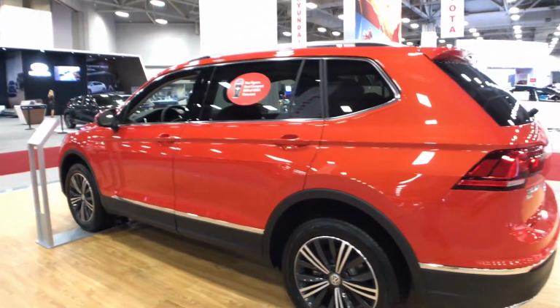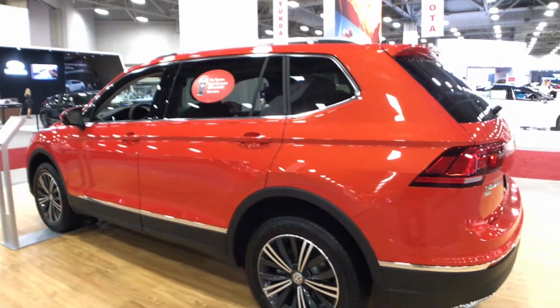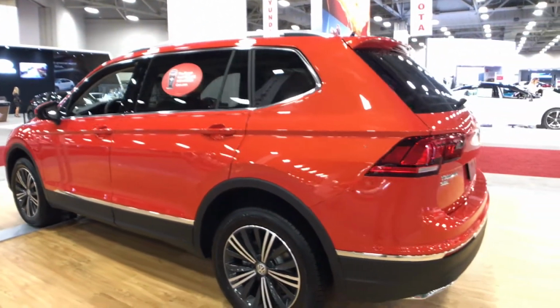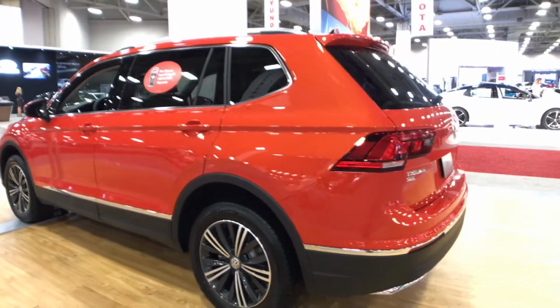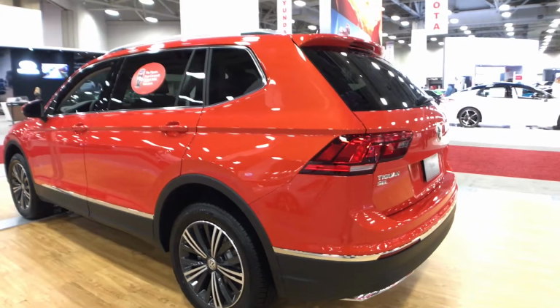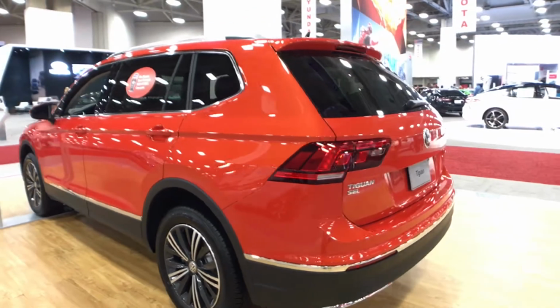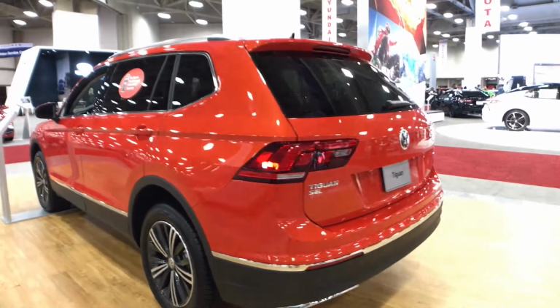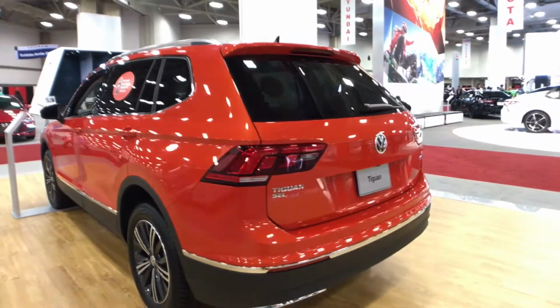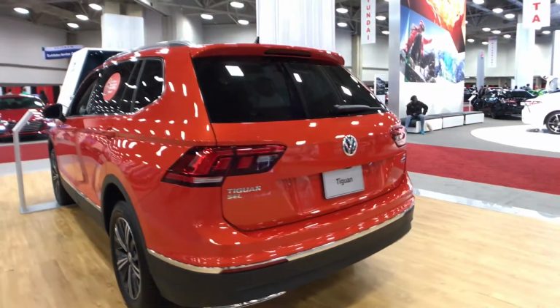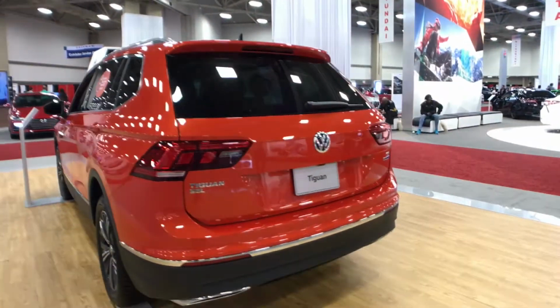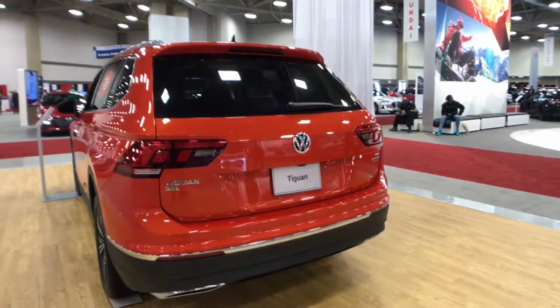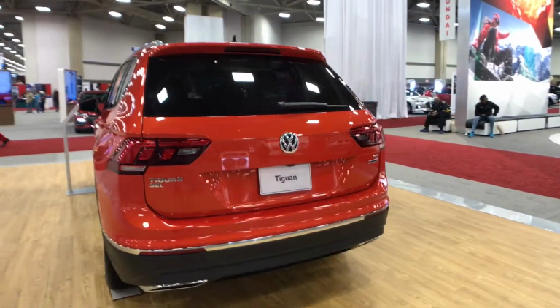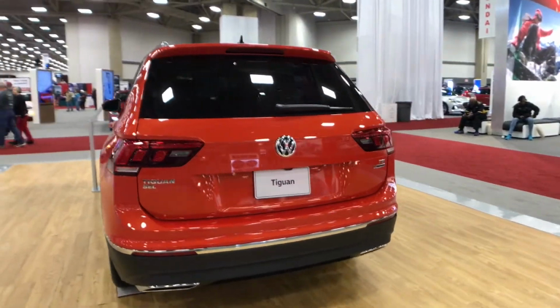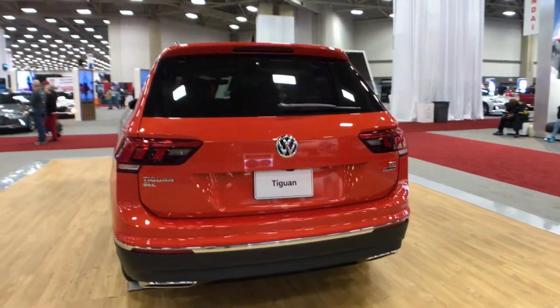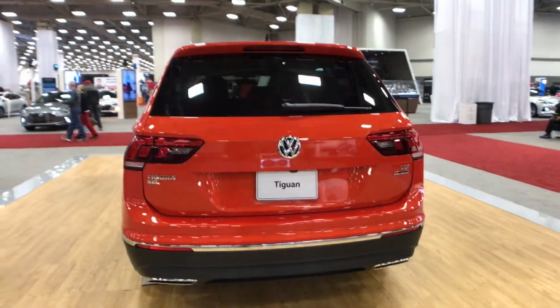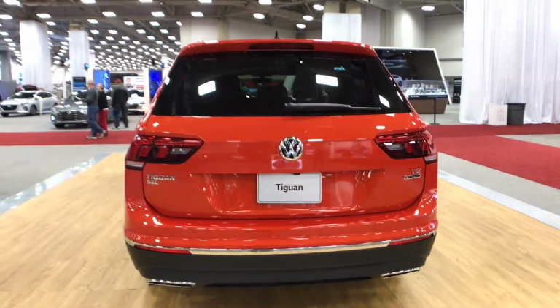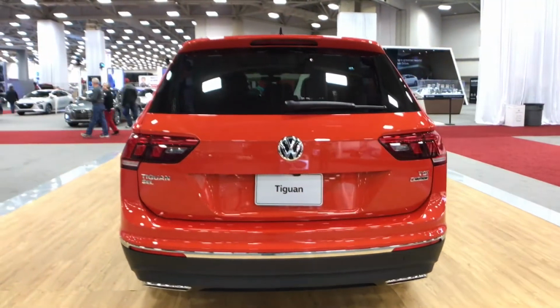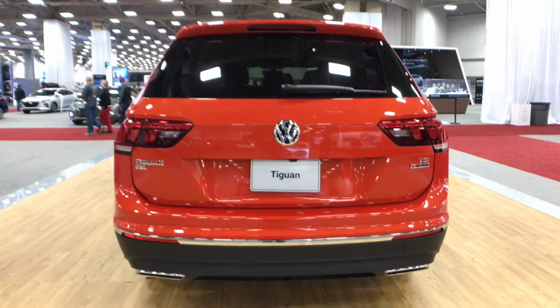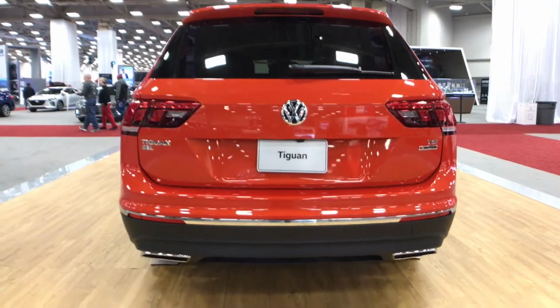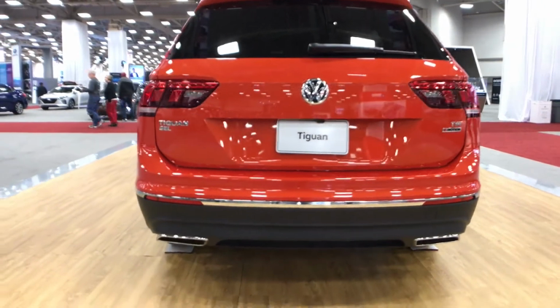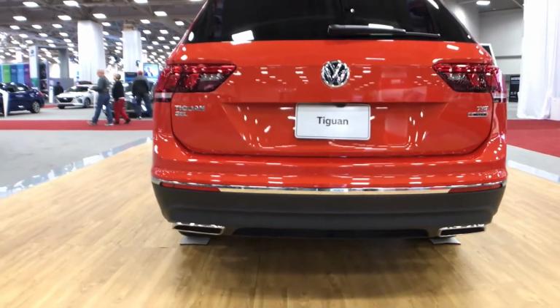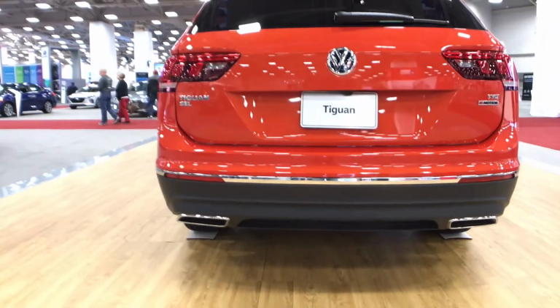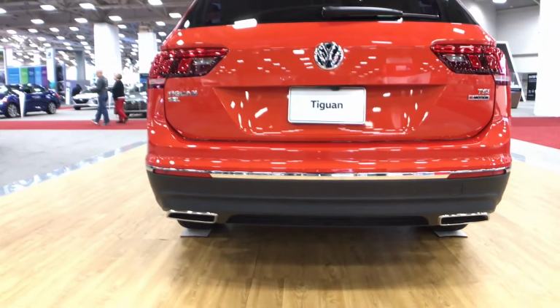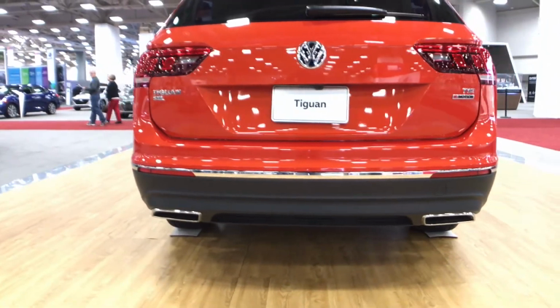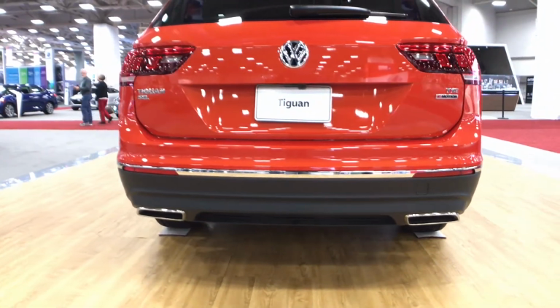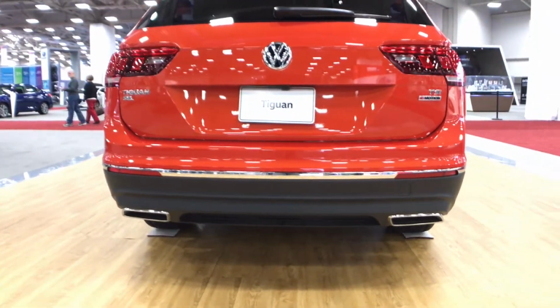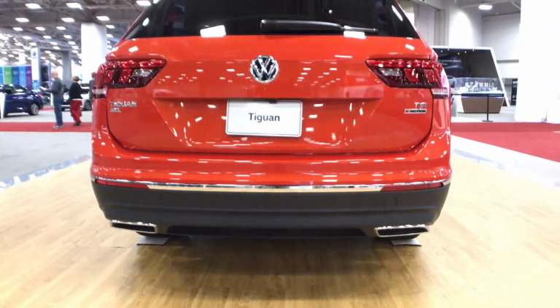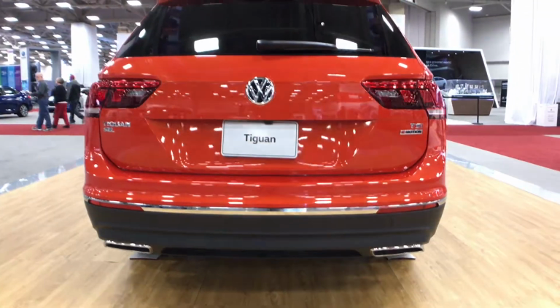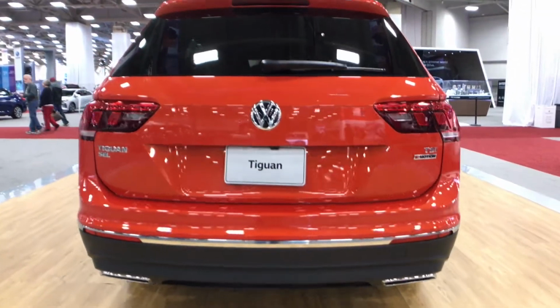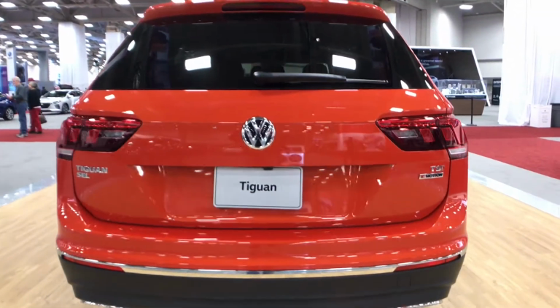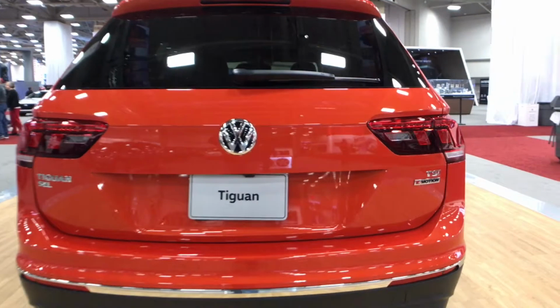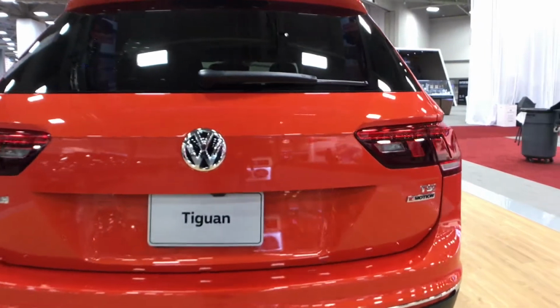You can get 17 to 19 inch wheels depending on the trim — we have 18 inch here. We get LED taillights. The Tiguan gets a little bit sporty with this wide dual exhaust; I think it looks pretty nice on this vehicle, pretty slim.